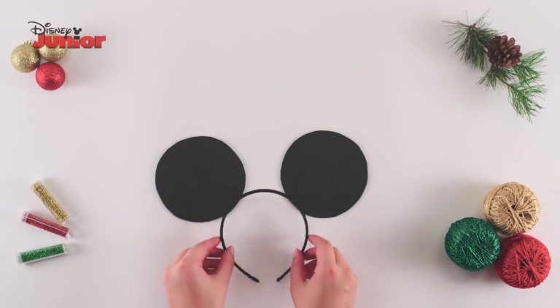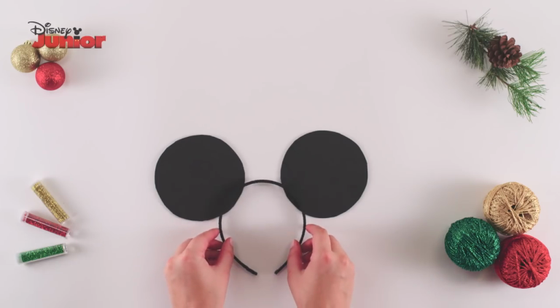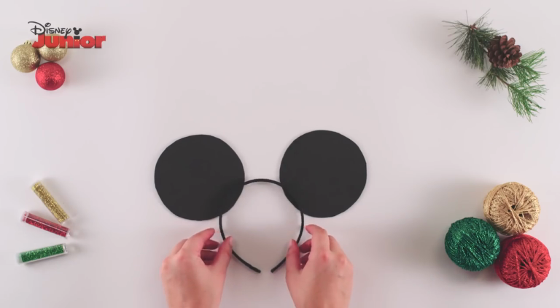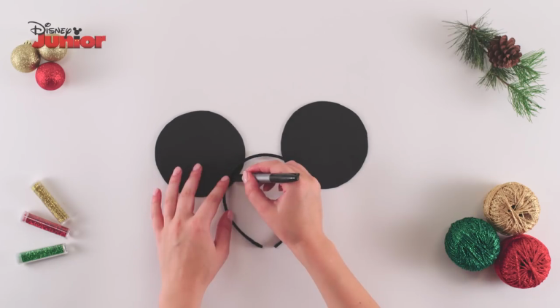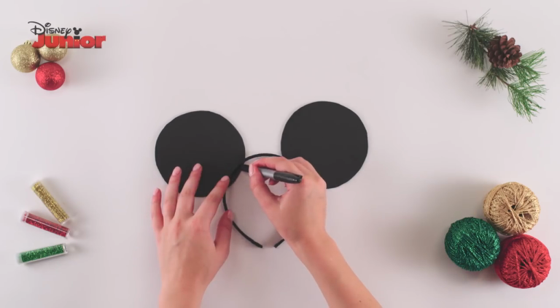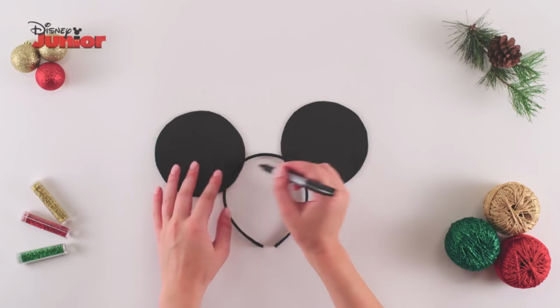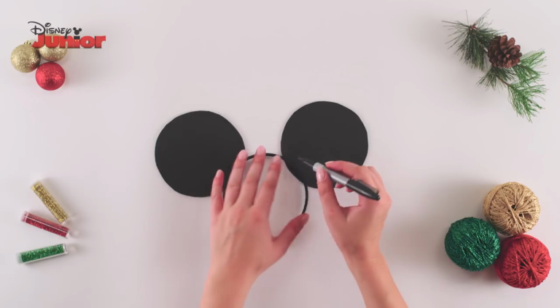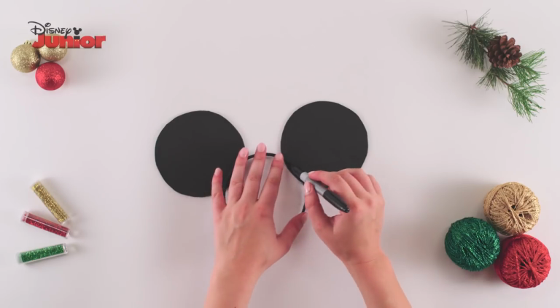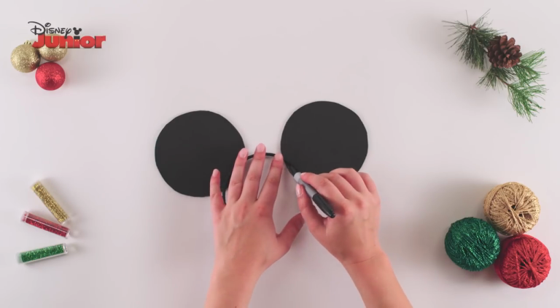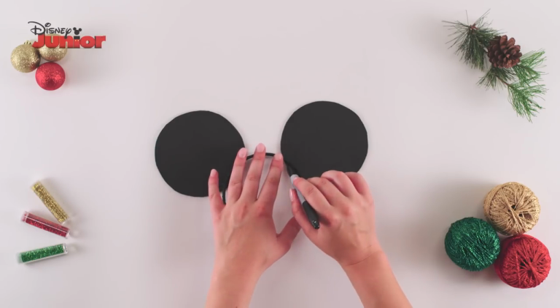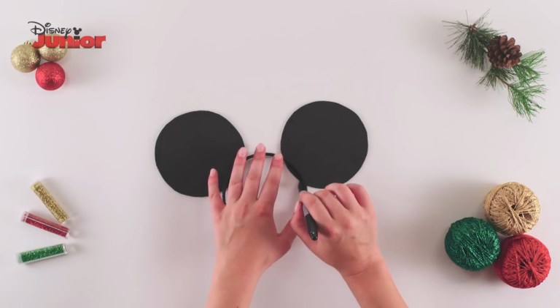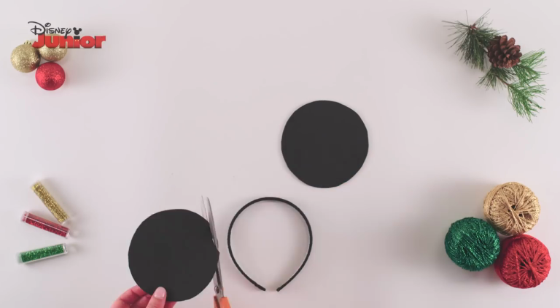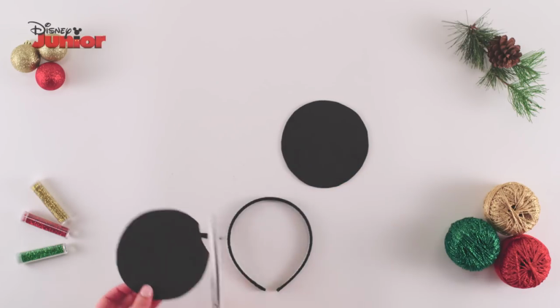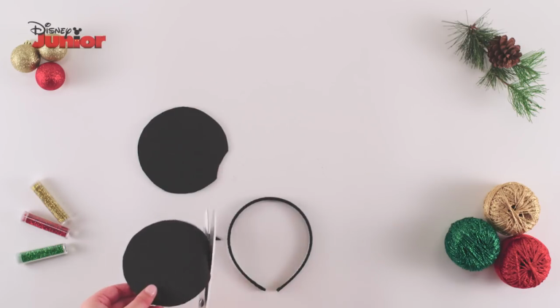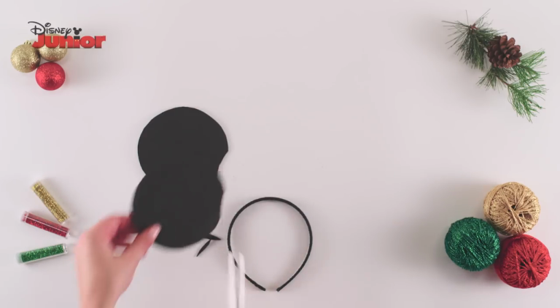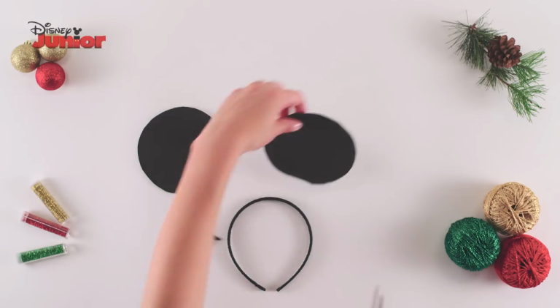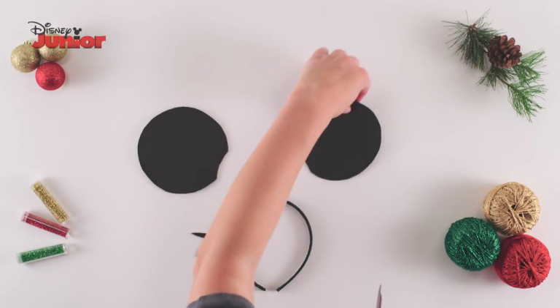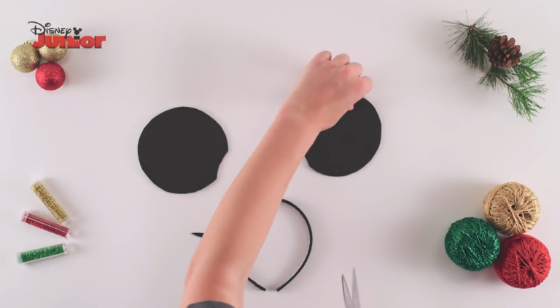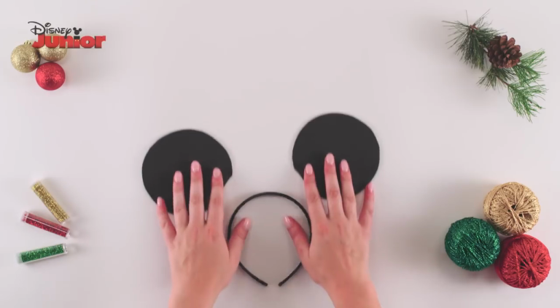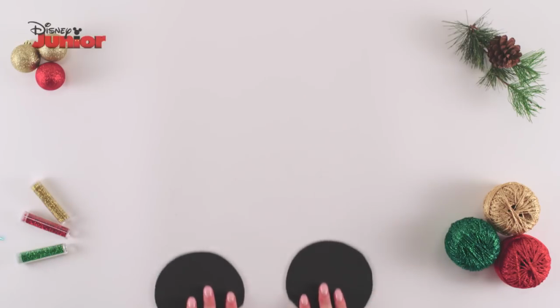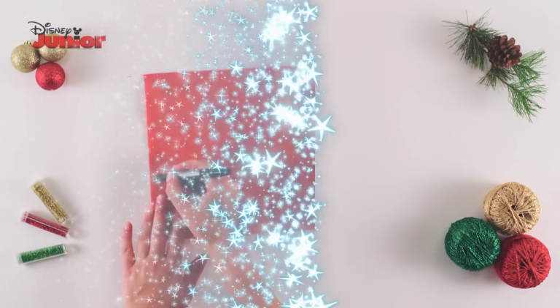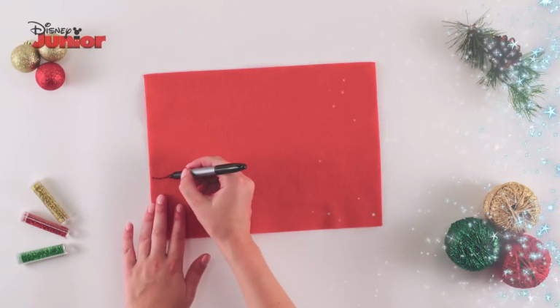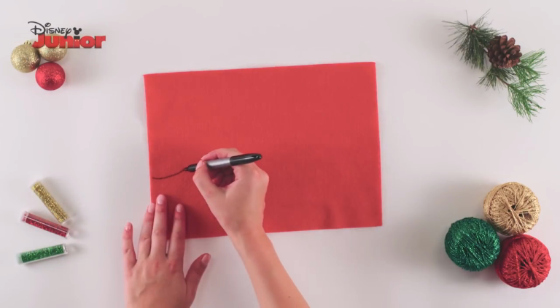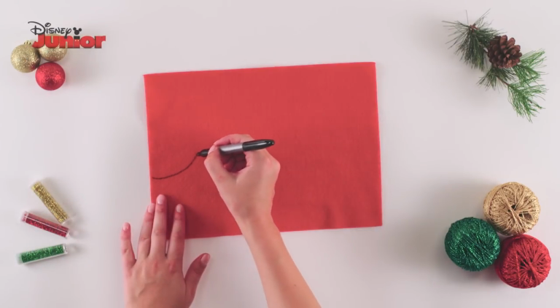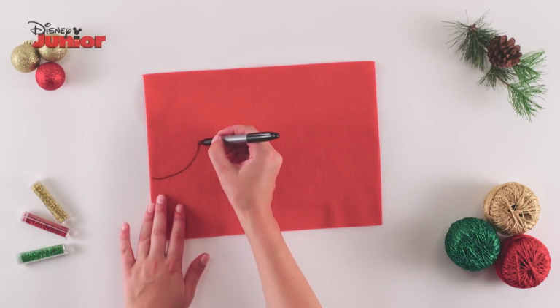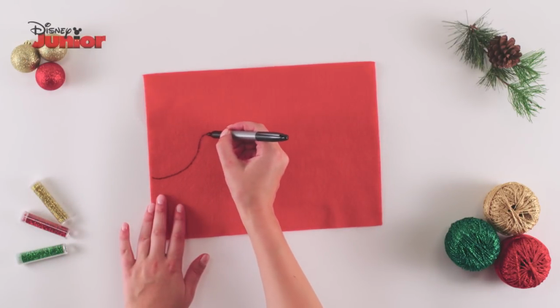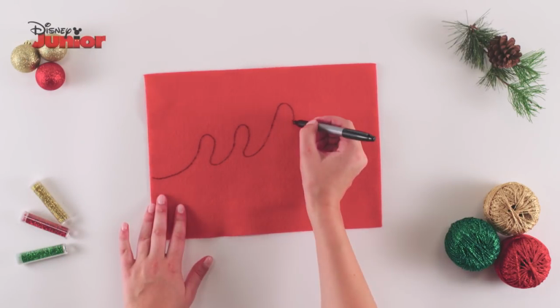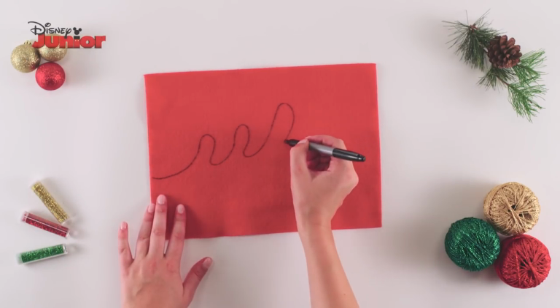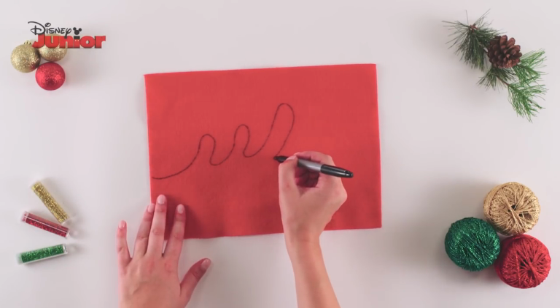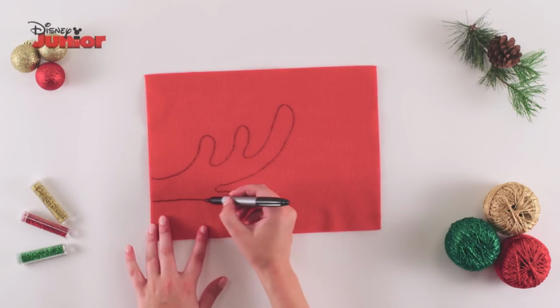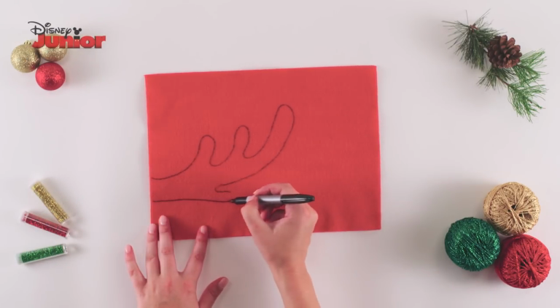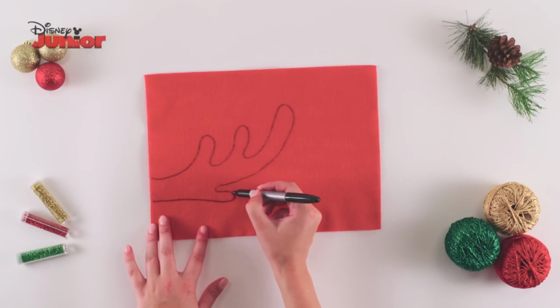Then, trace around the curve of your headband onto the back of your Minnie ears, cut off the edges and save these pieces for later. Use a marker pen to draw an antler shape on top of a sheet of red felt.